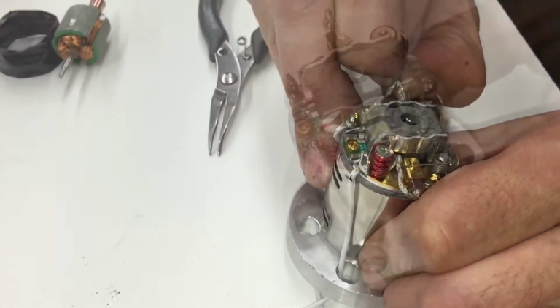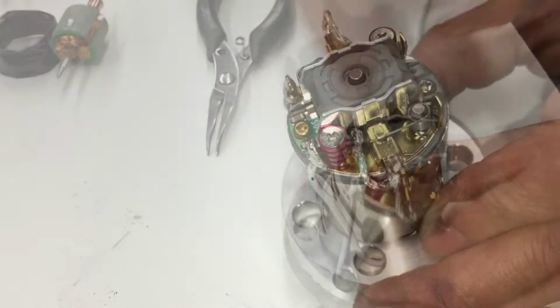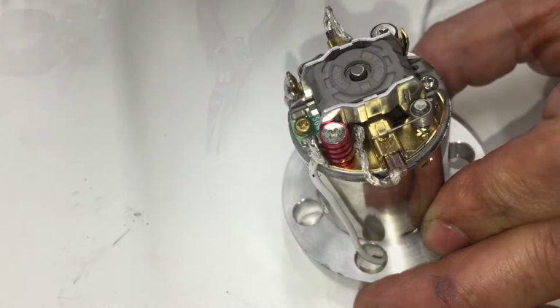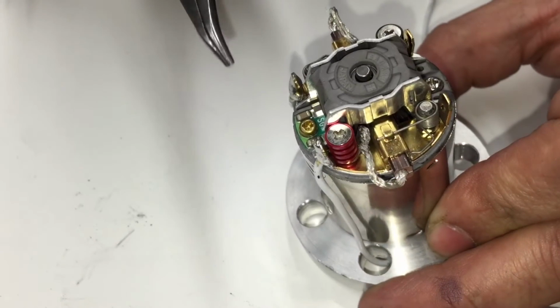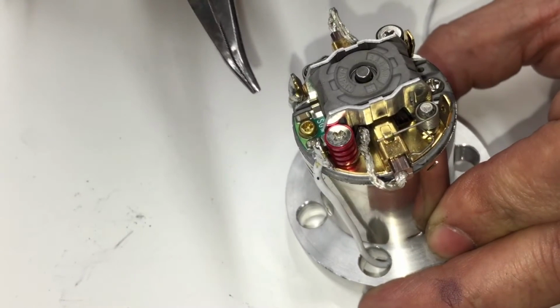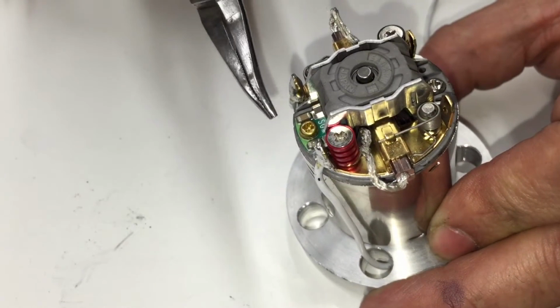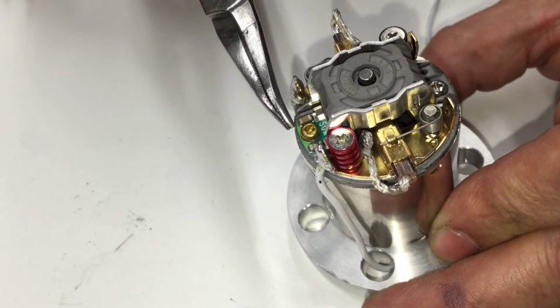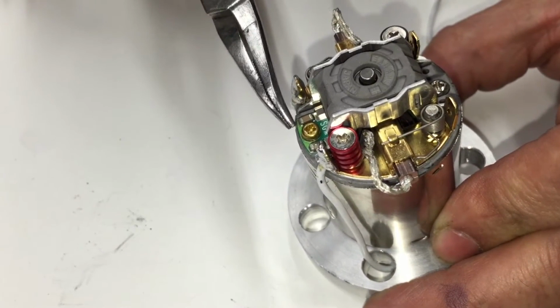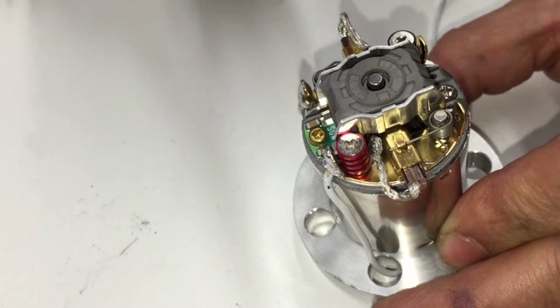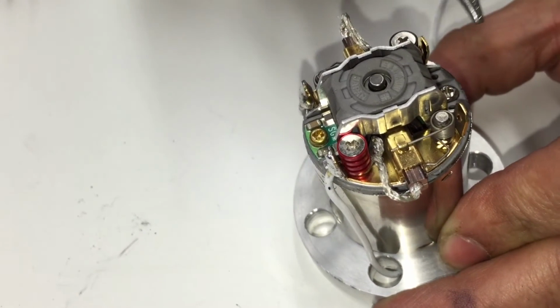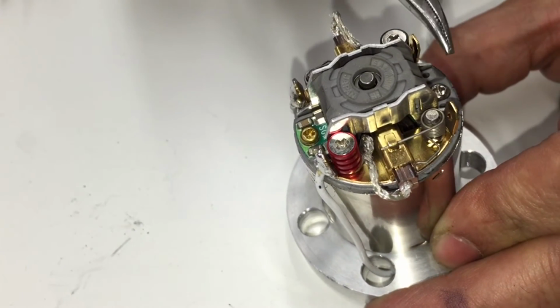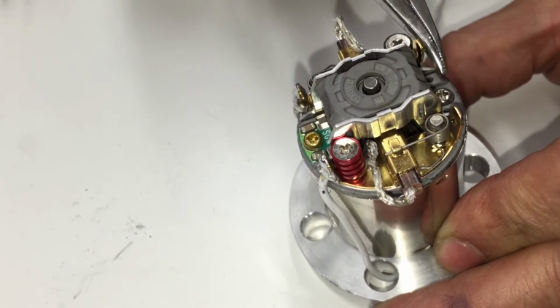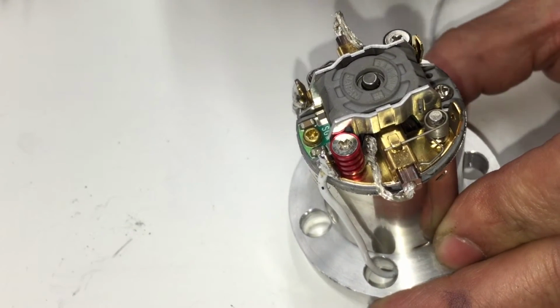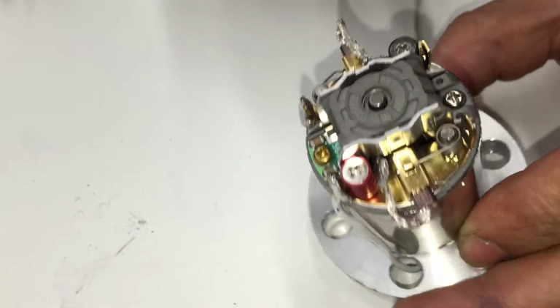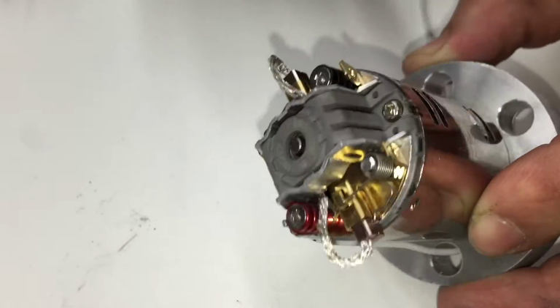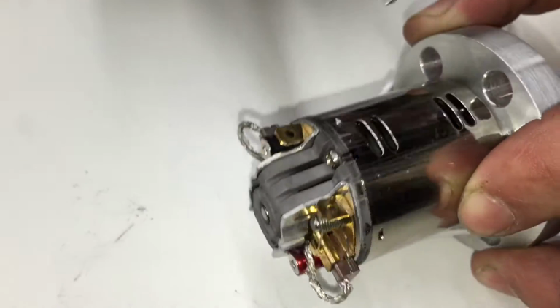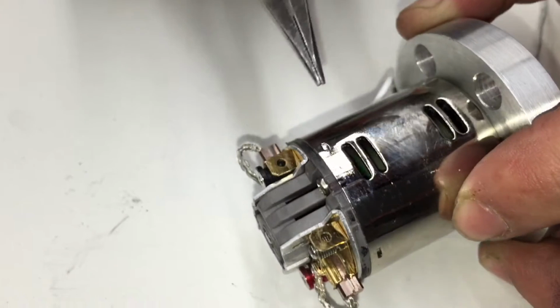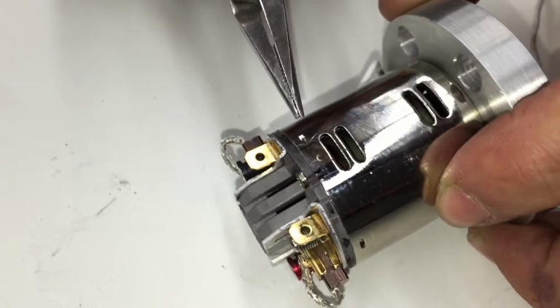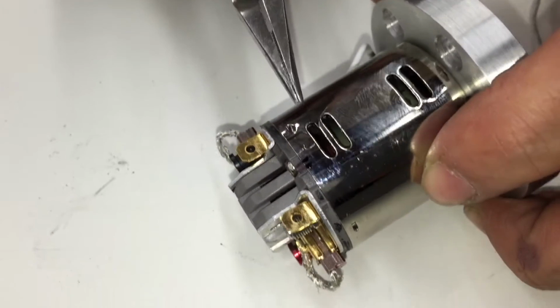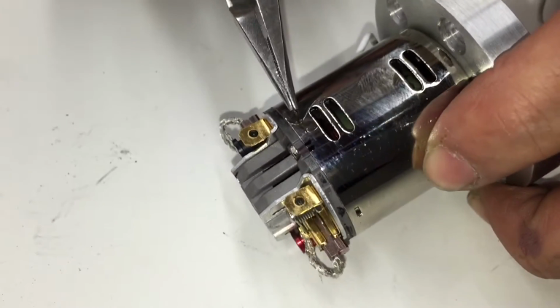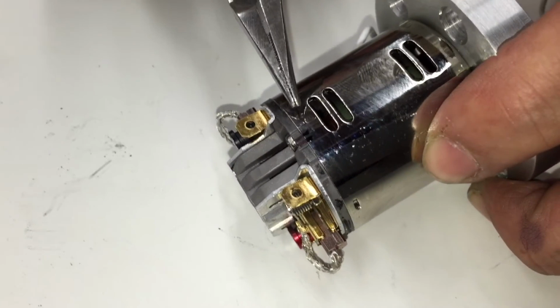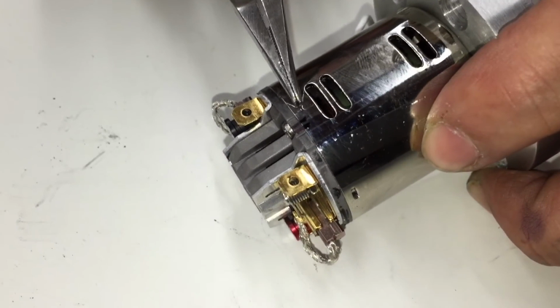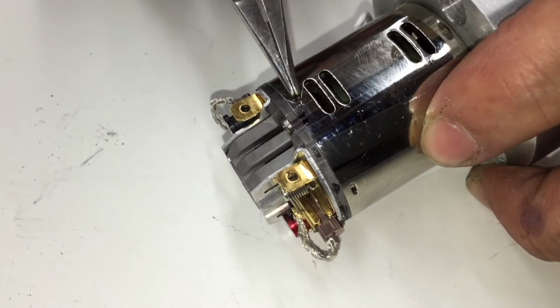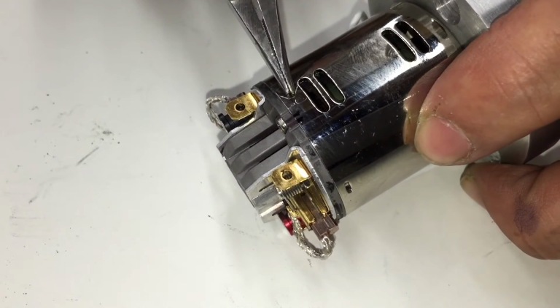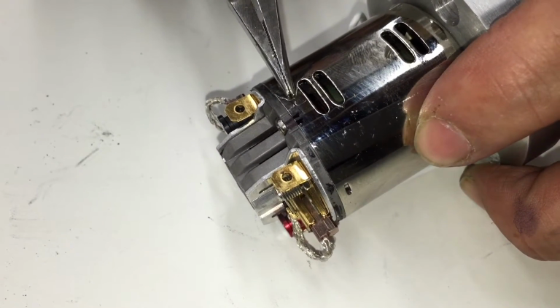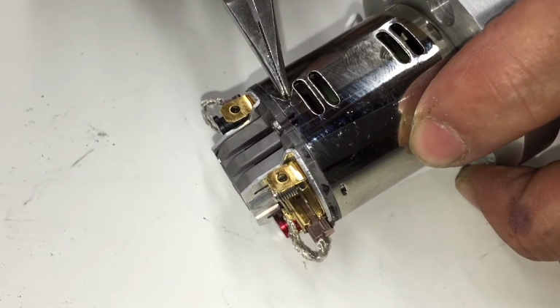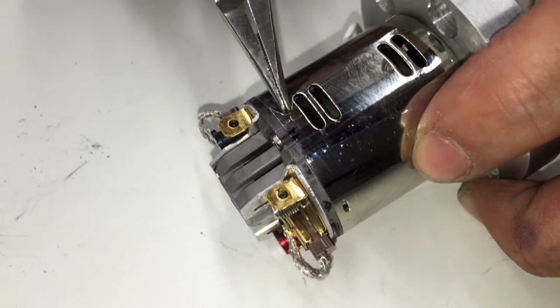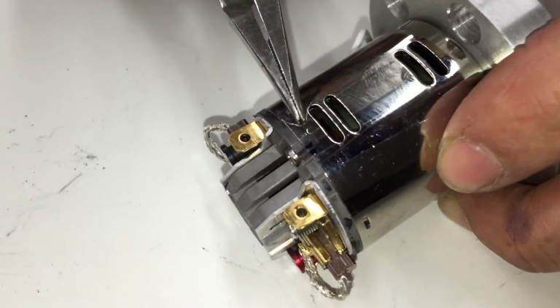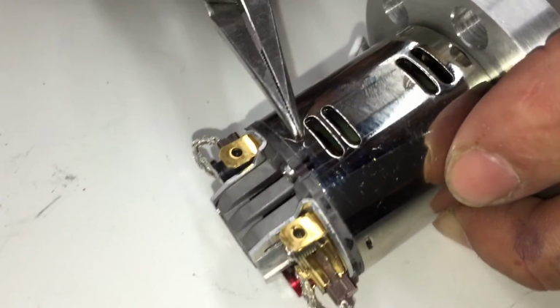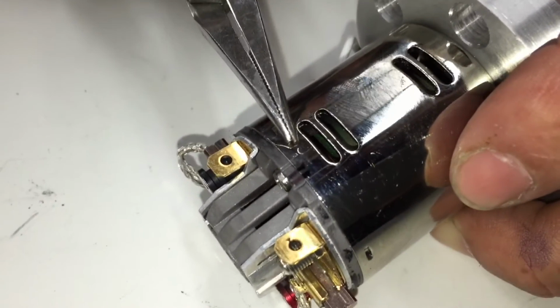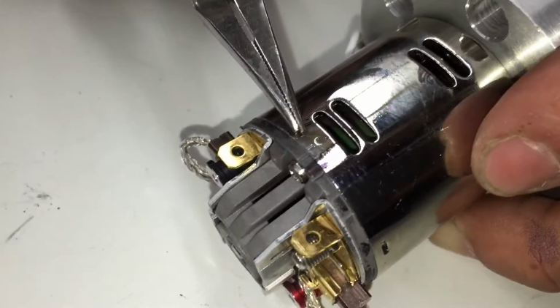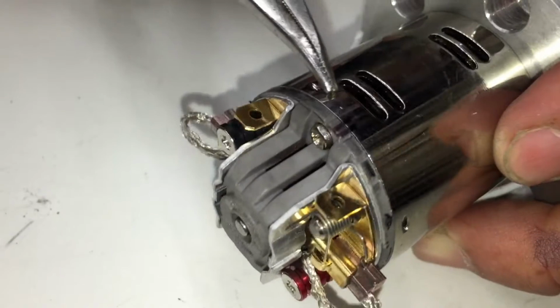Notice that on one side there's a gold screw and on the other side a silver screw. It's important that the timing mark is set to zero on the side with the silver screw.